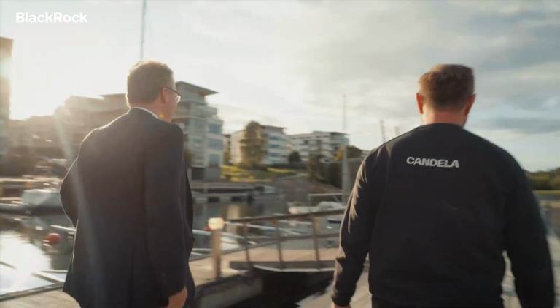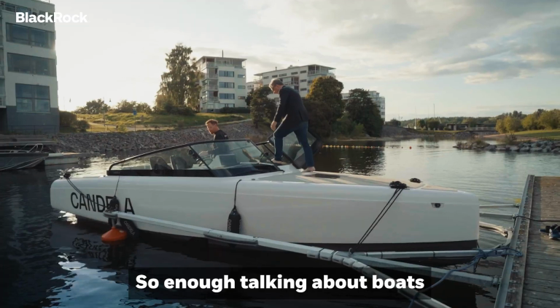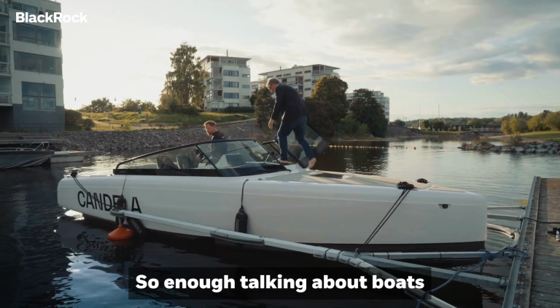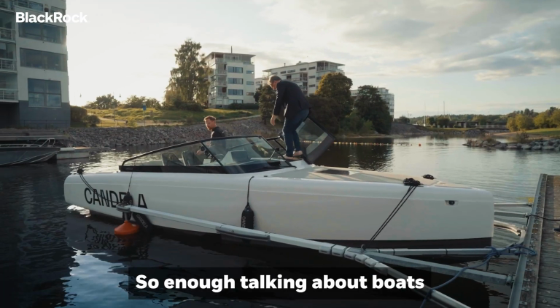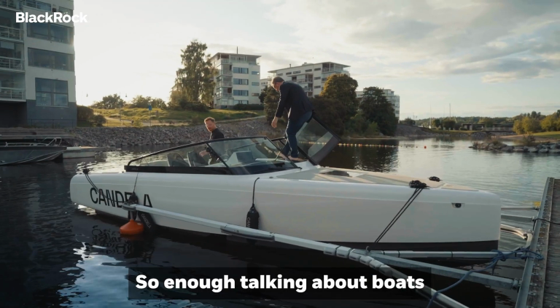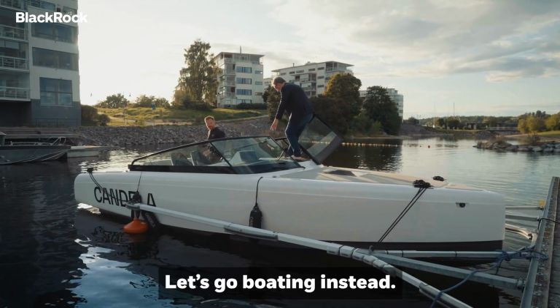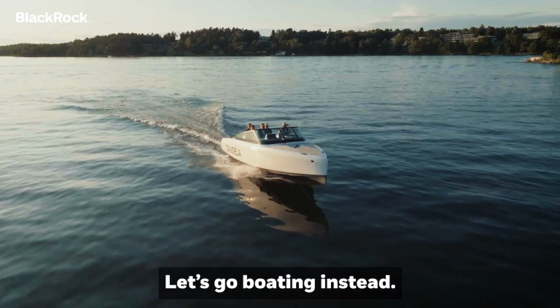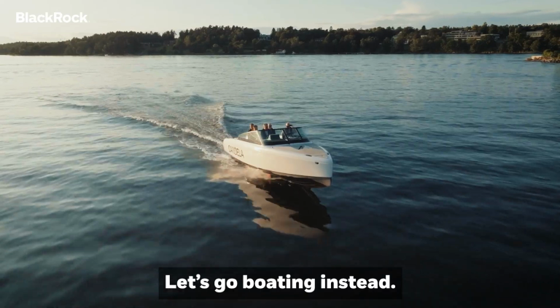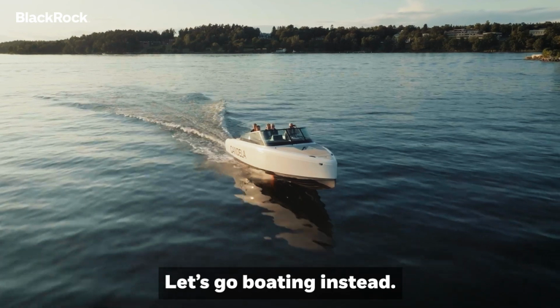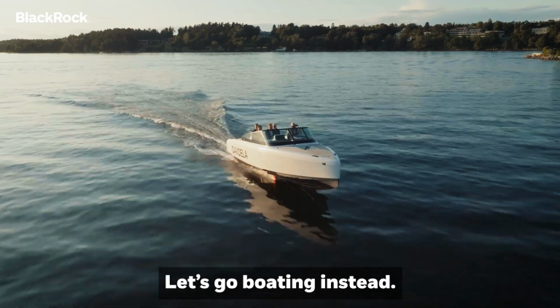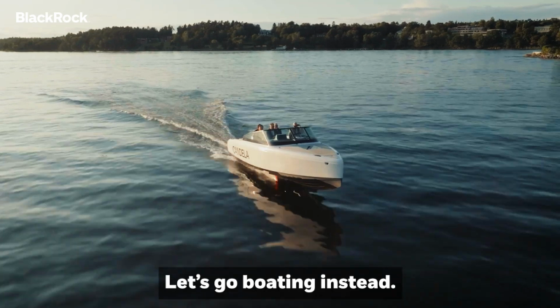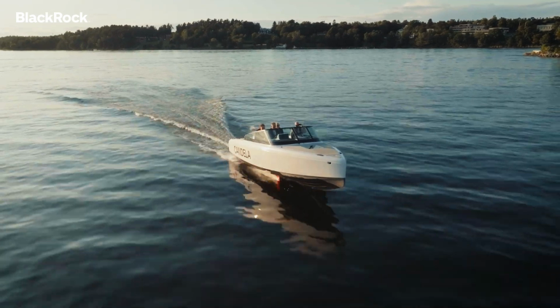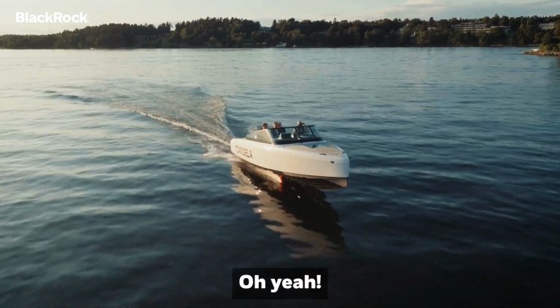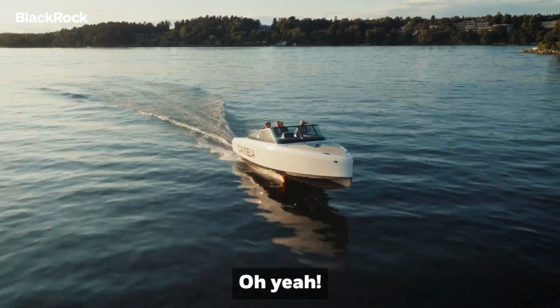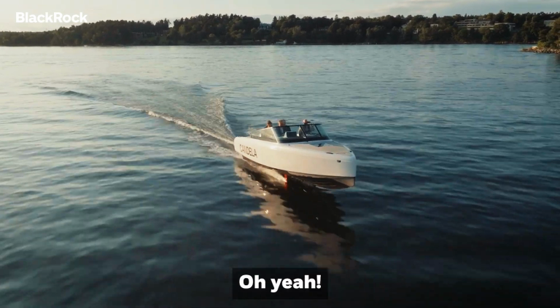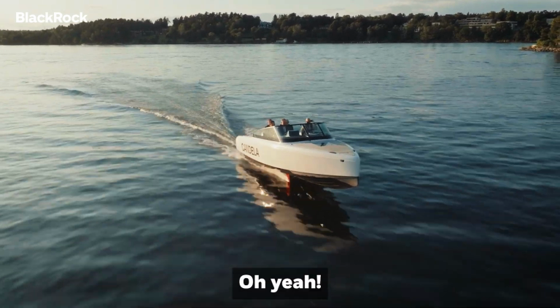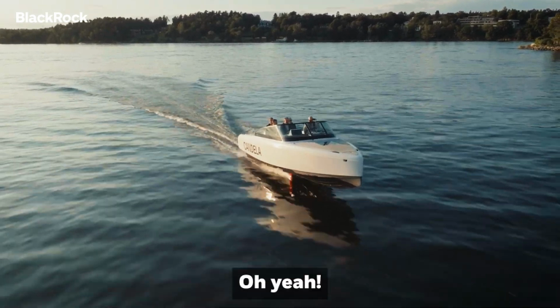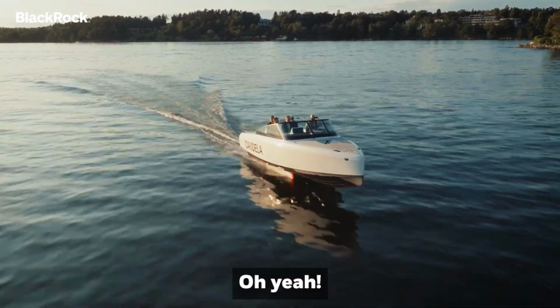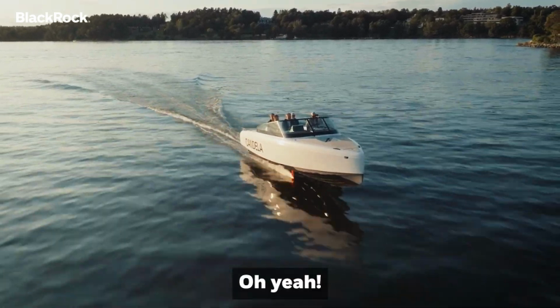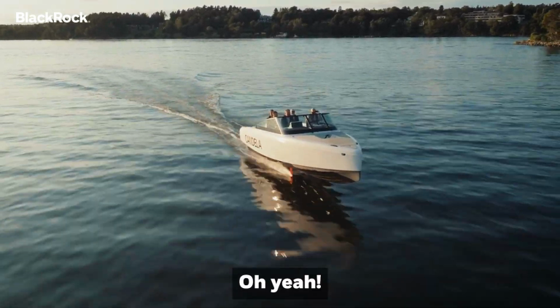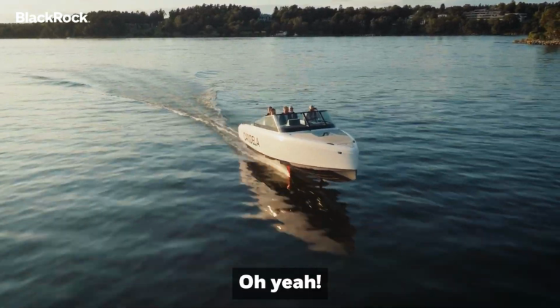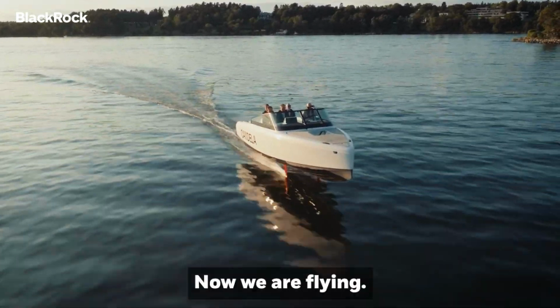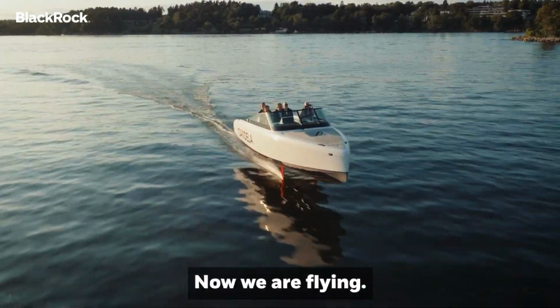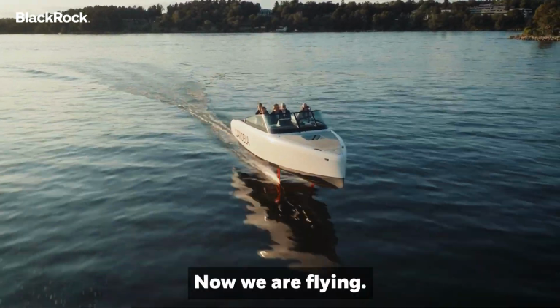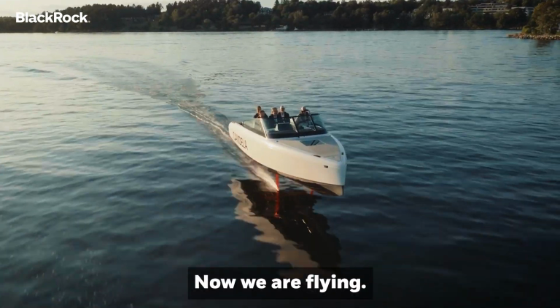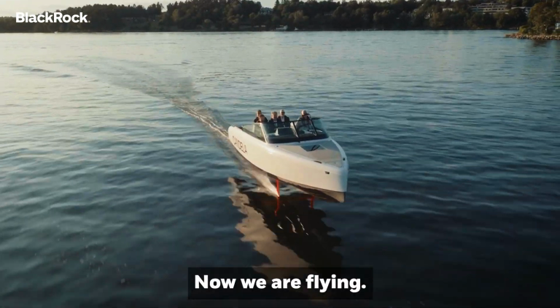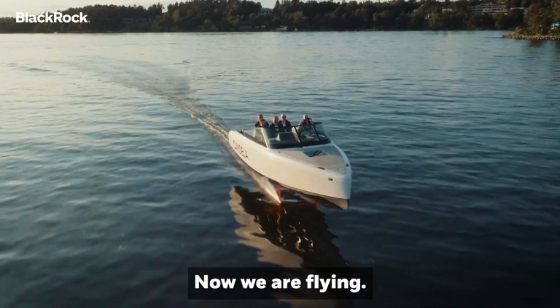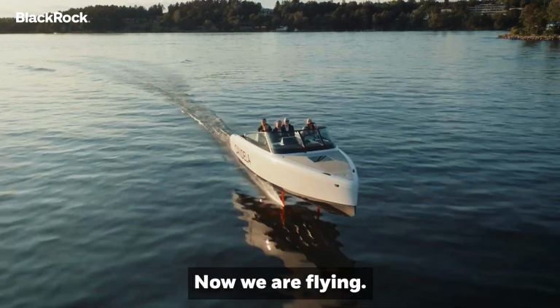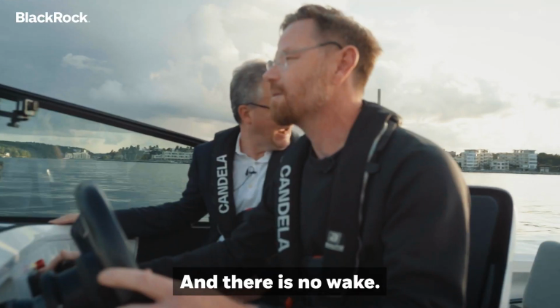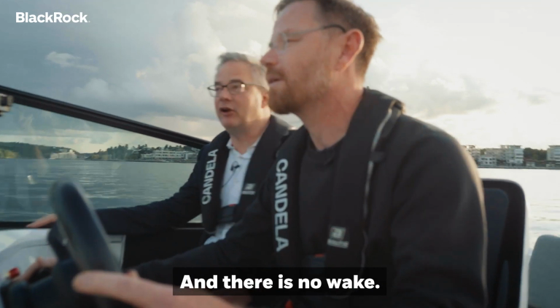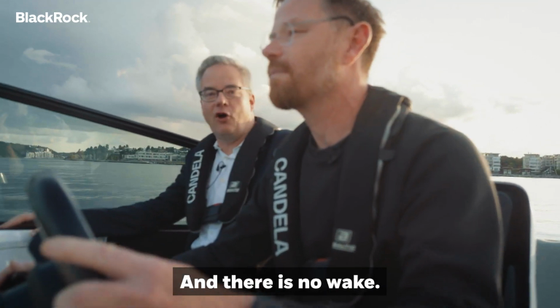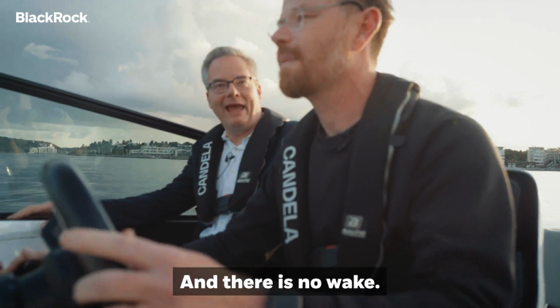So, enough talking about boats — let's go boating! Now we are flying, and there is no wake. That's pretty amazing, actually.